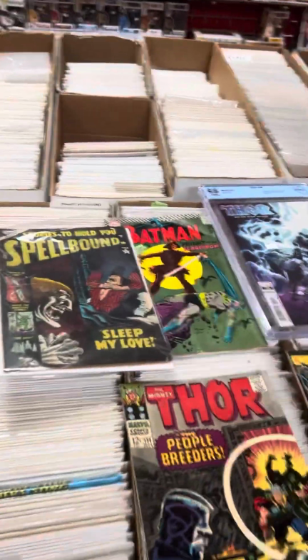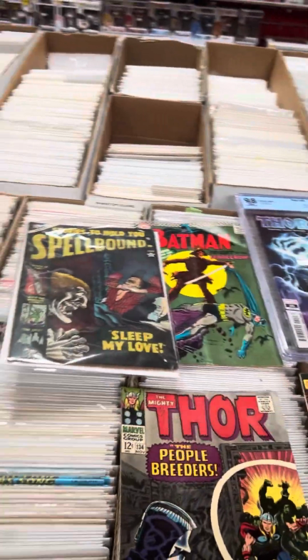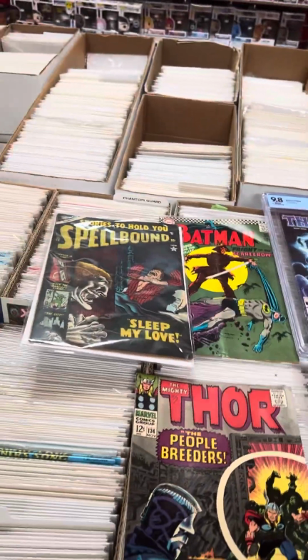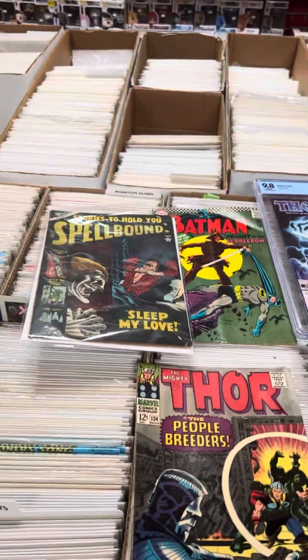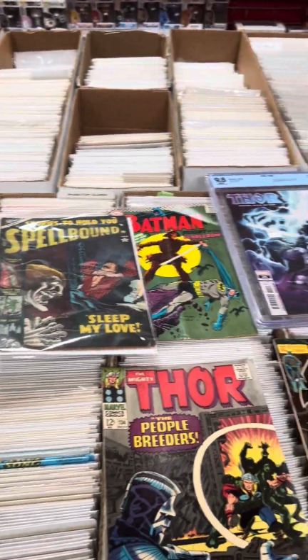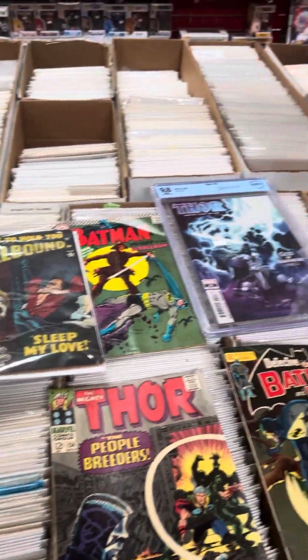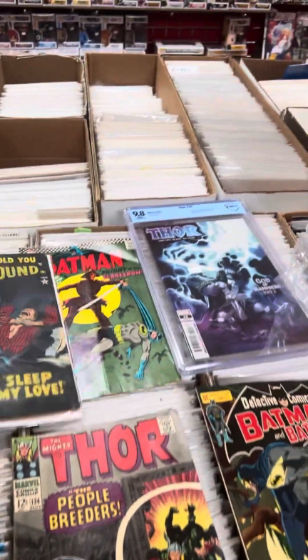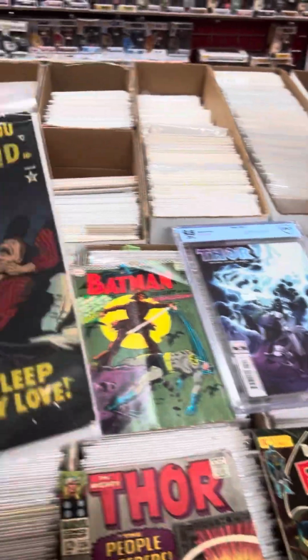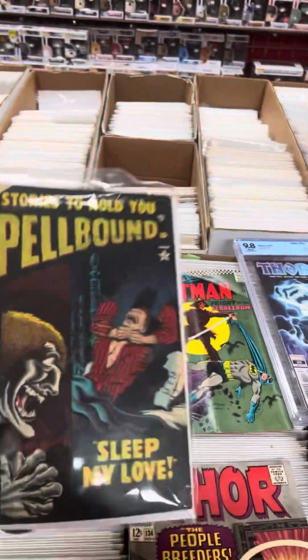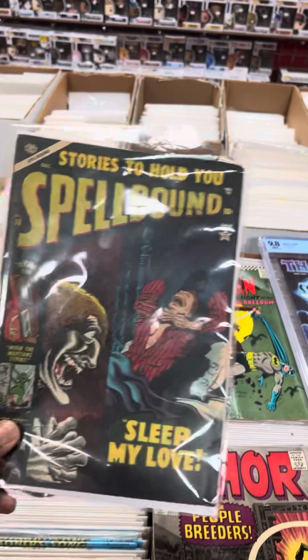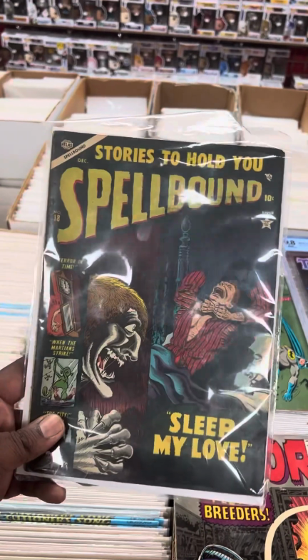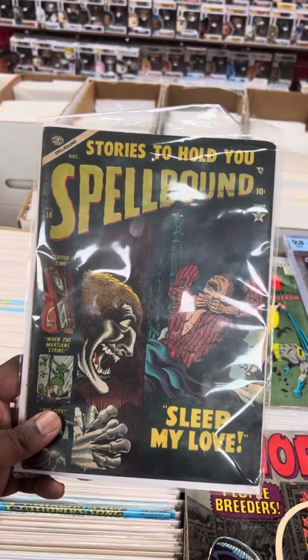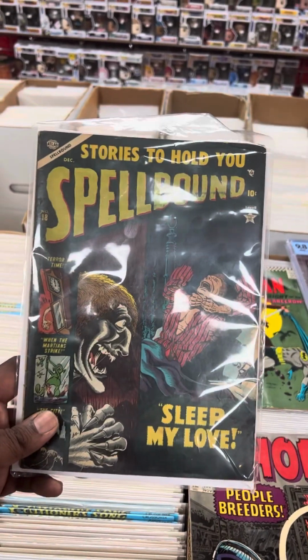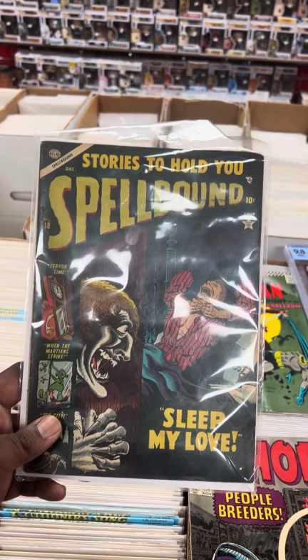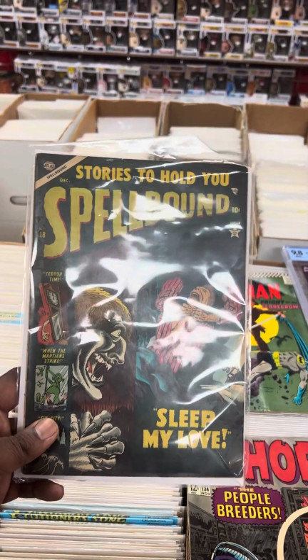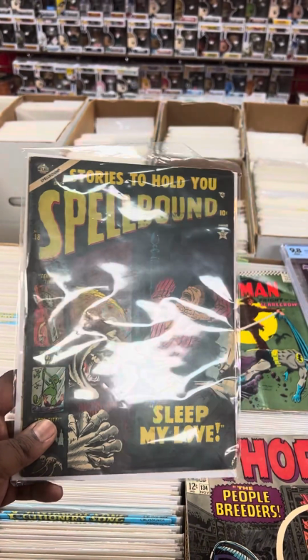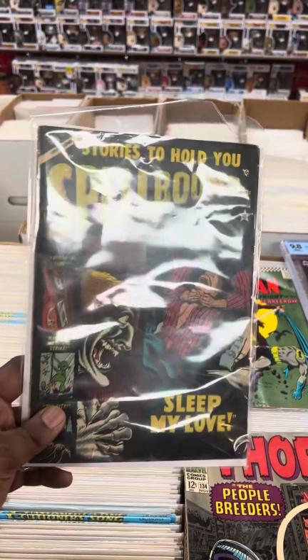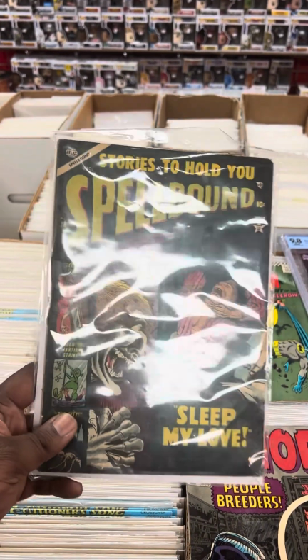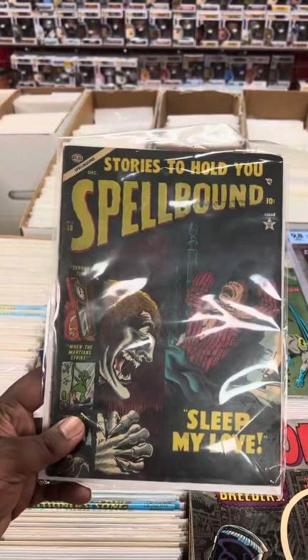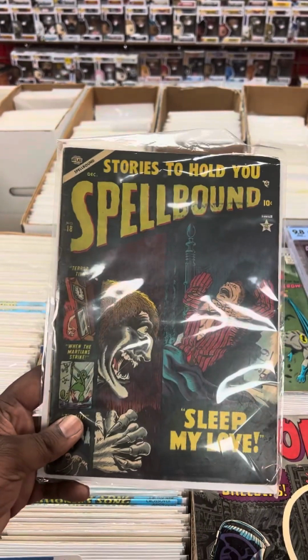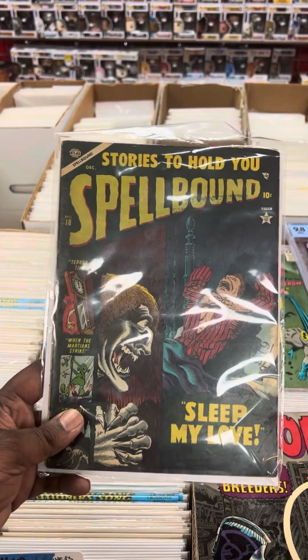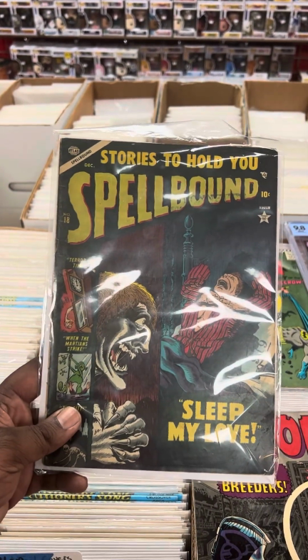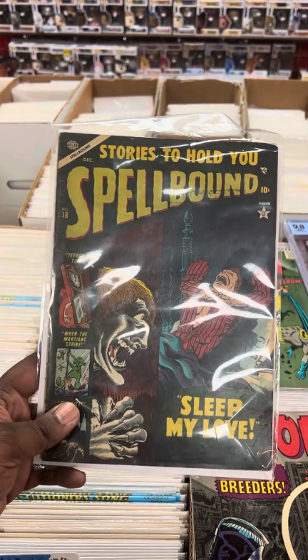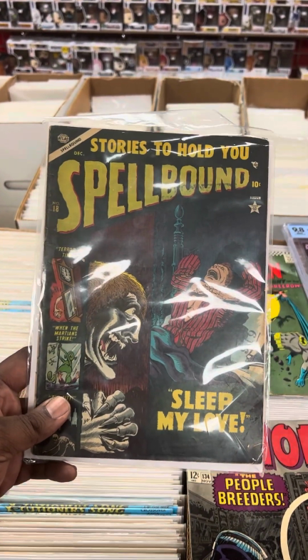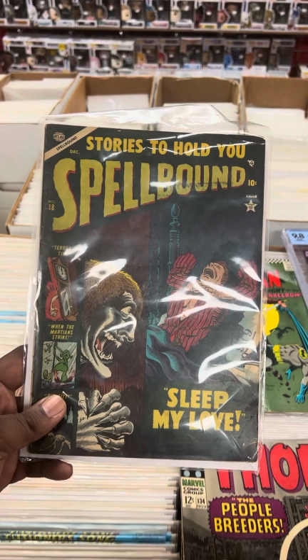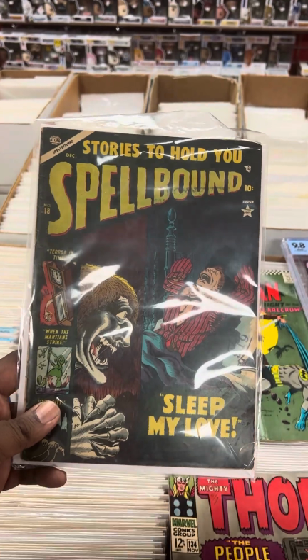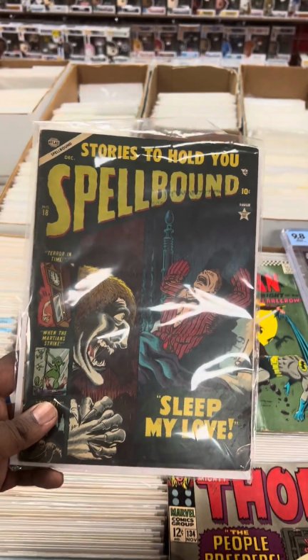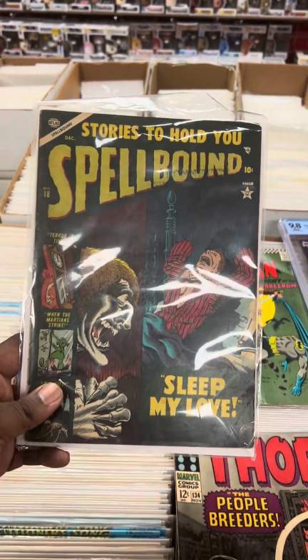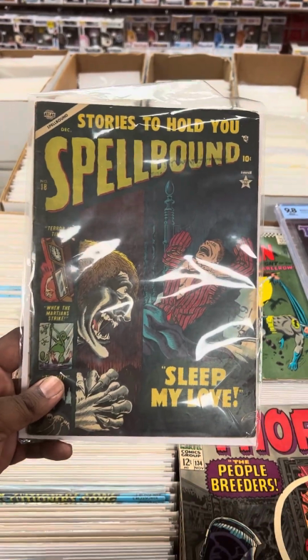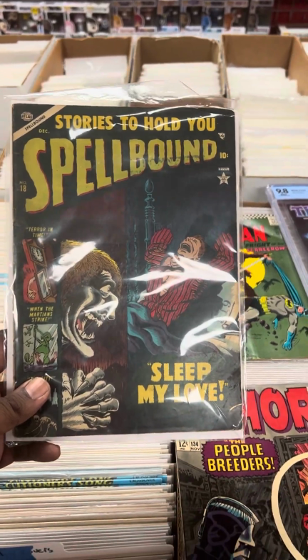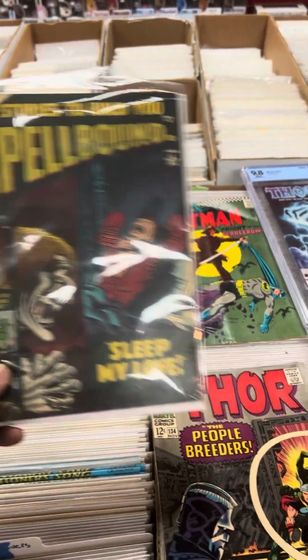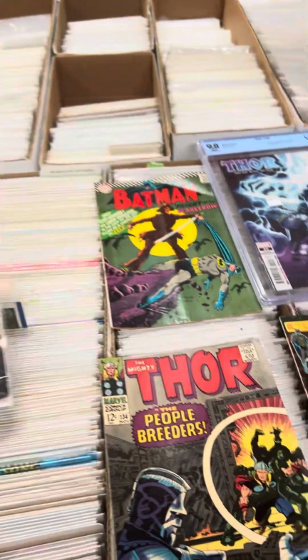I know Travis uploaded some stuff, but this is something I picked up from a store called Bonnets, one of the oldest comic book stores in the country. Nice silver, a nice golden age, pre-cold horror.